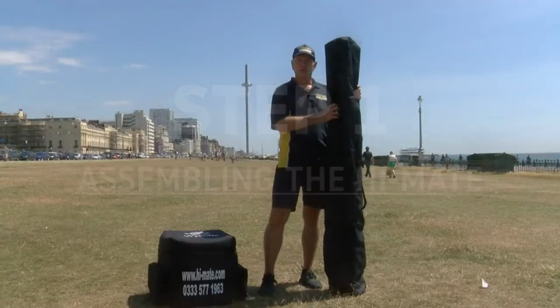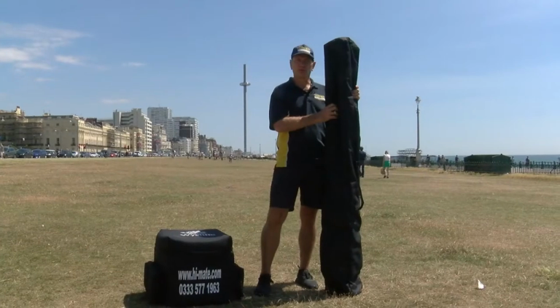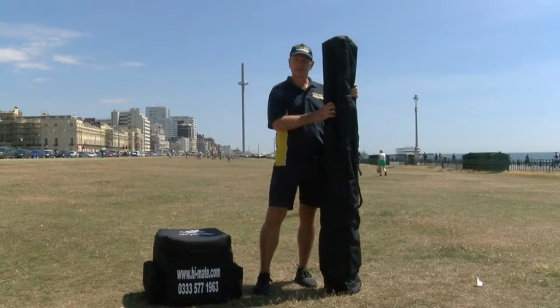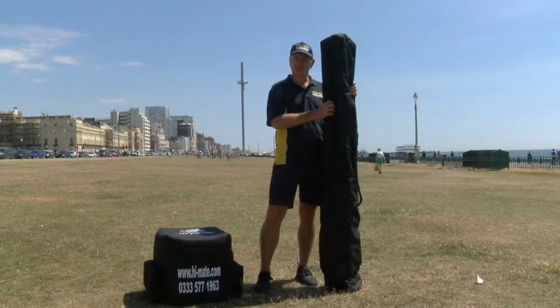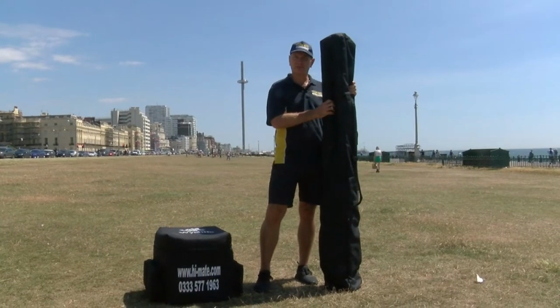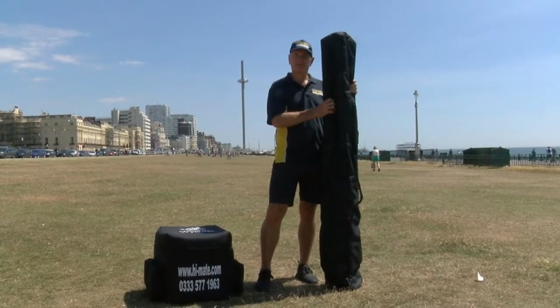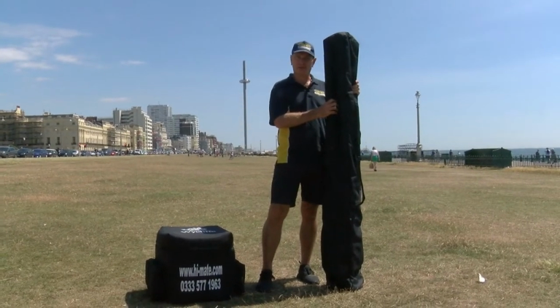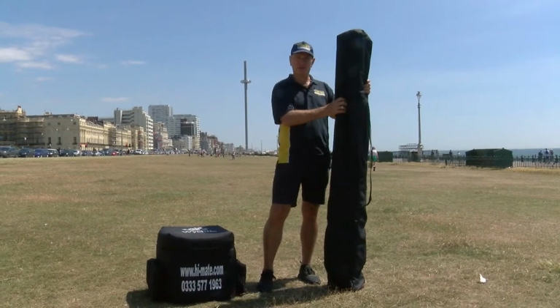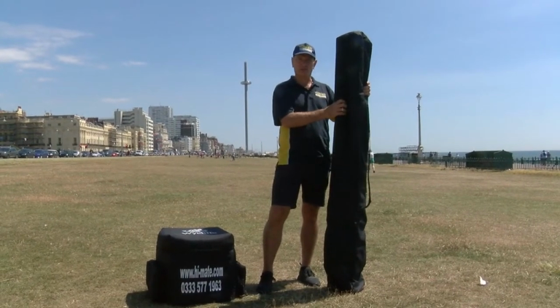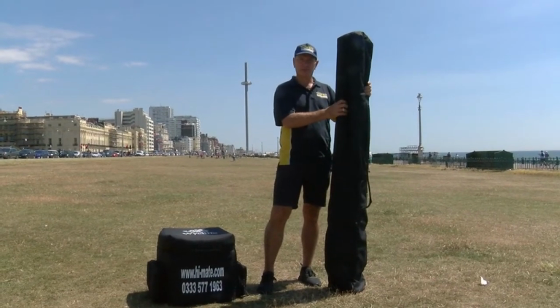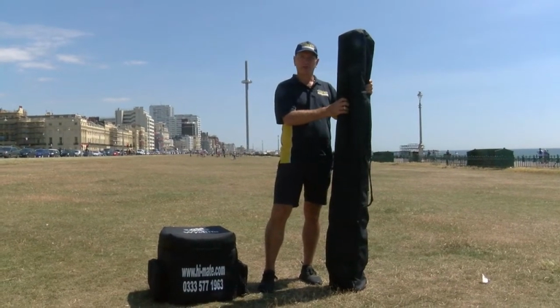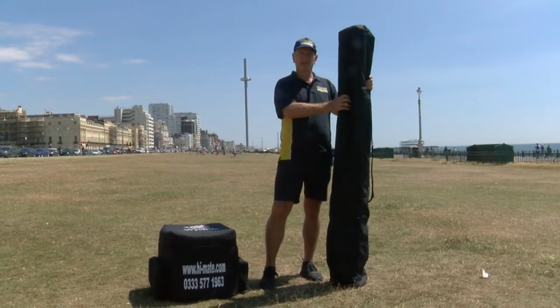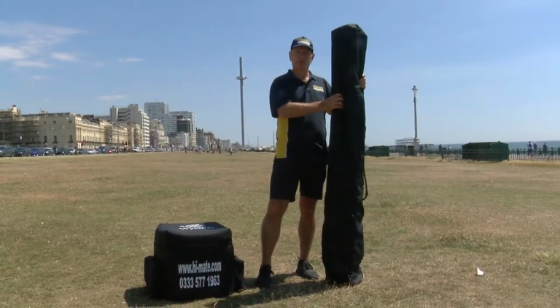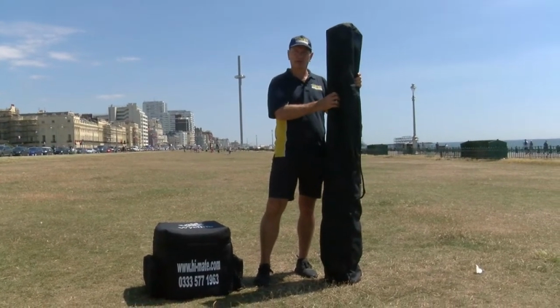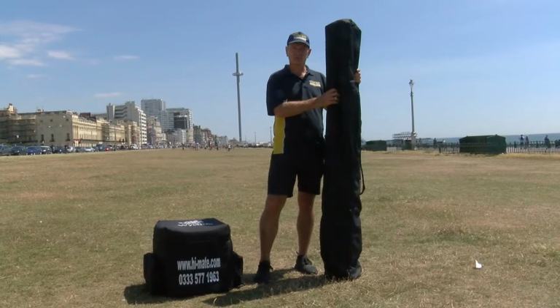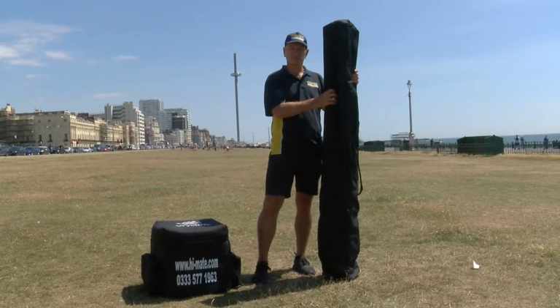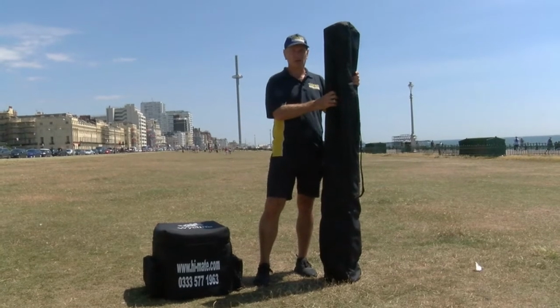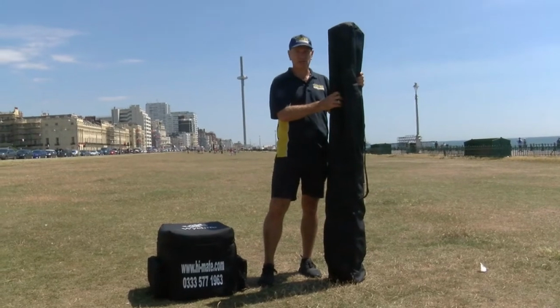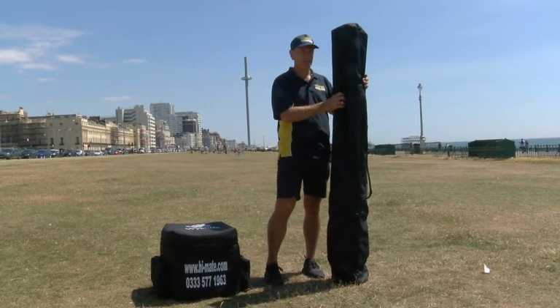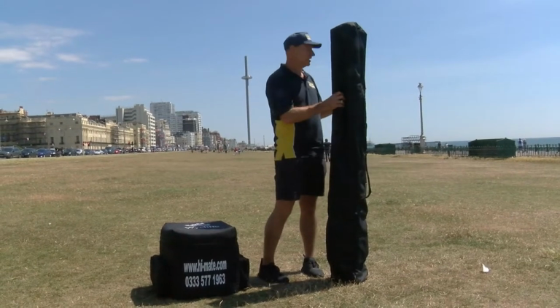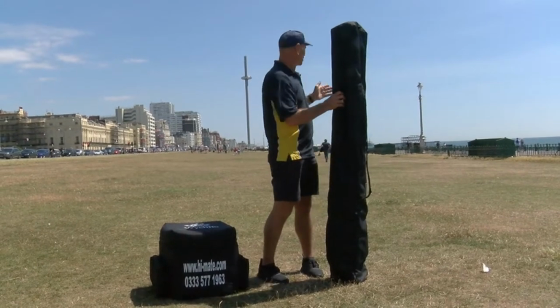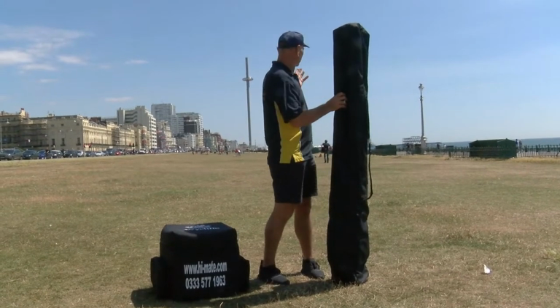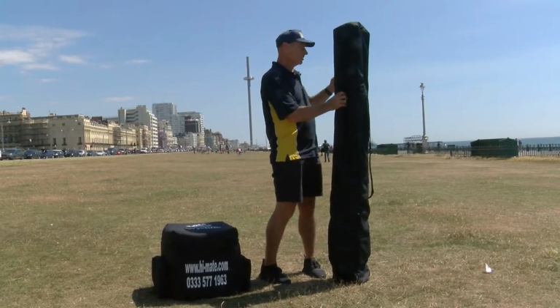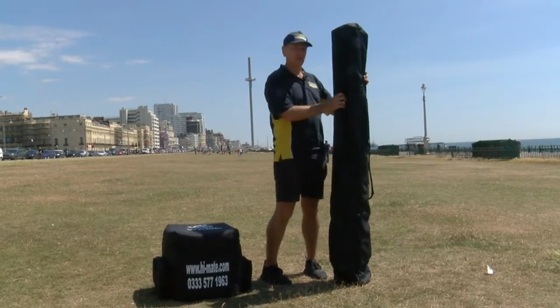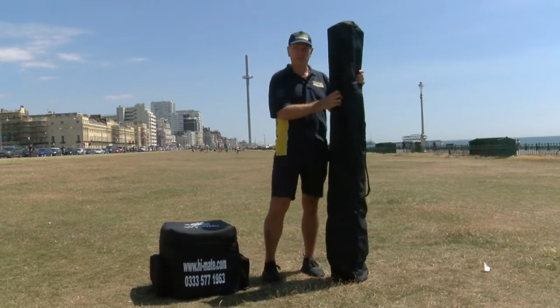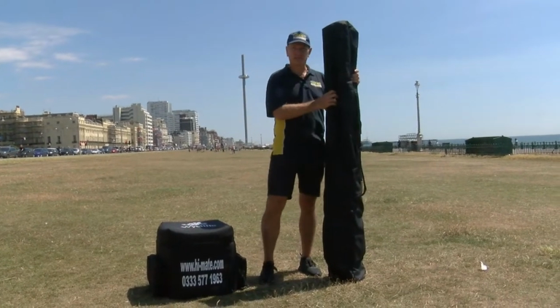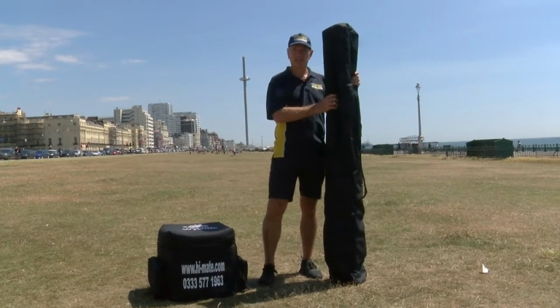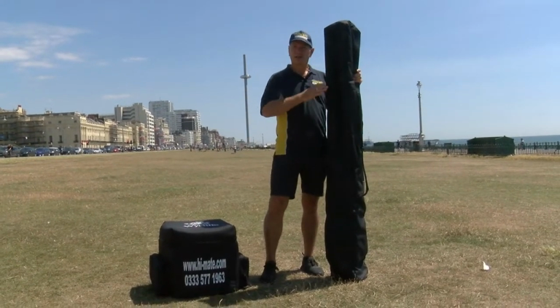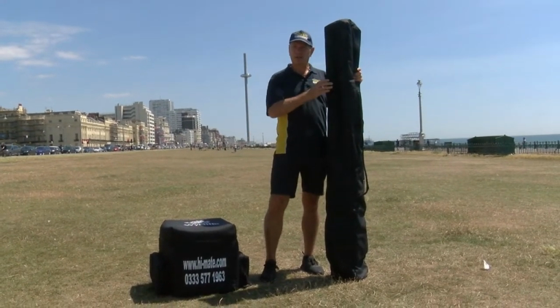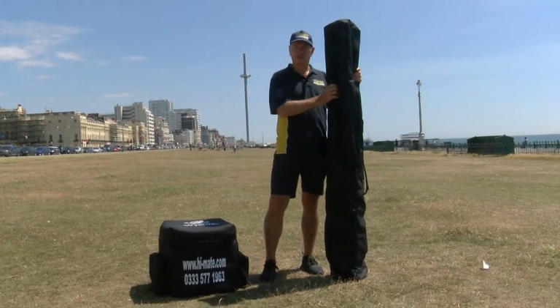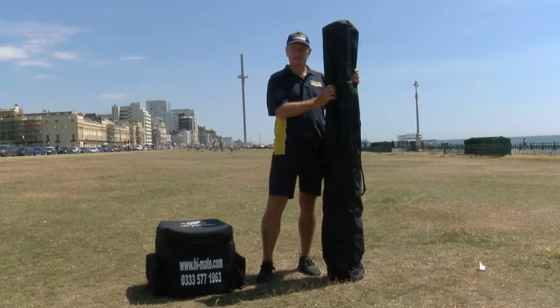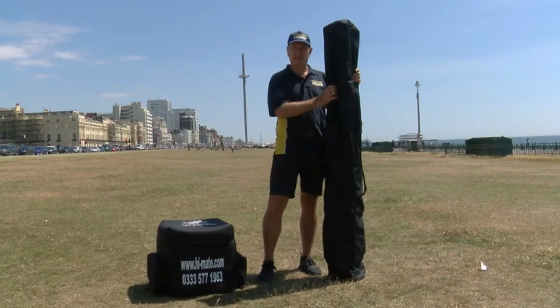Welcome to the instructional video for the HiMate tripod. We're here down on Brighton Lawns — Hove actually — in the shadow of the i360, about to show you how to set it up.